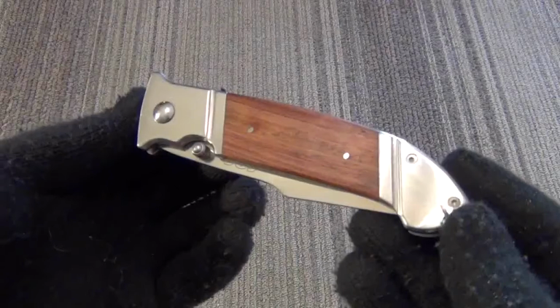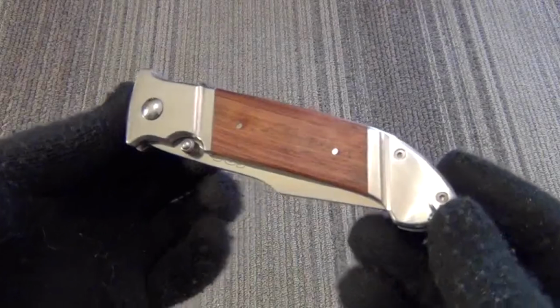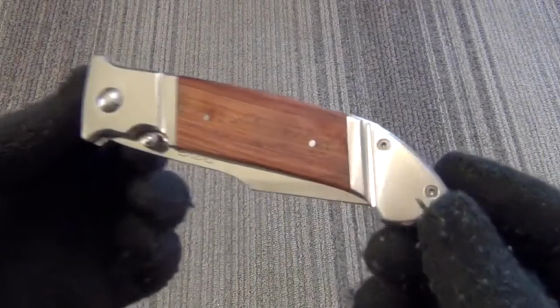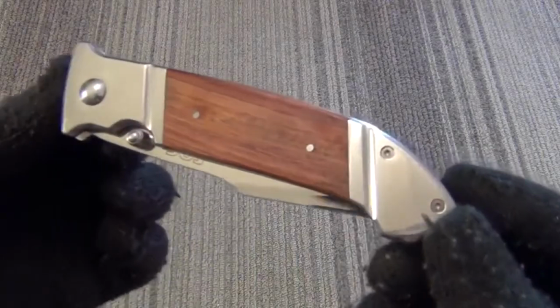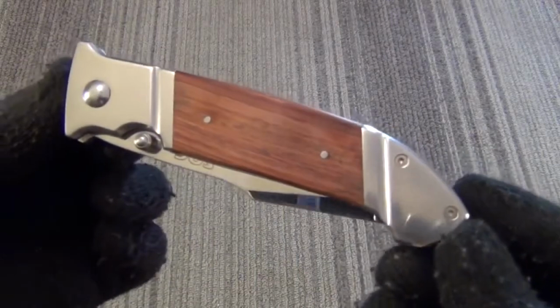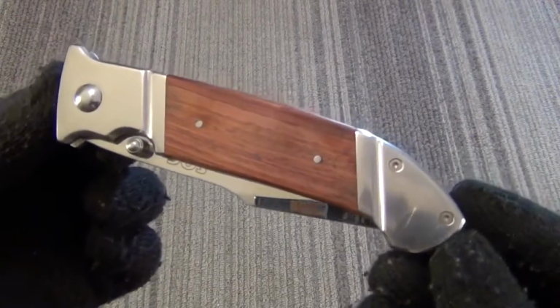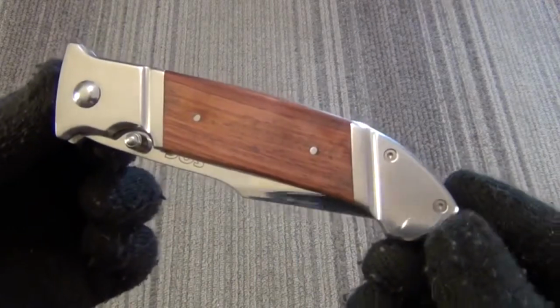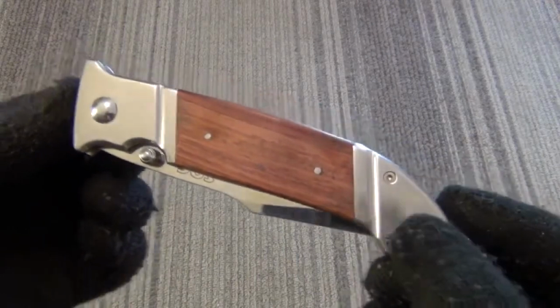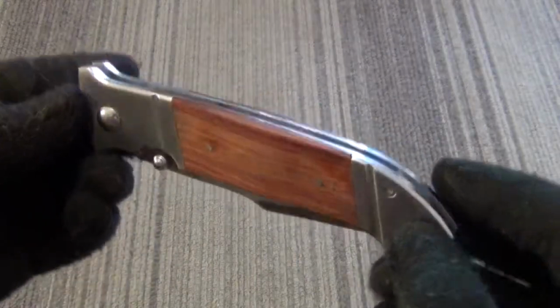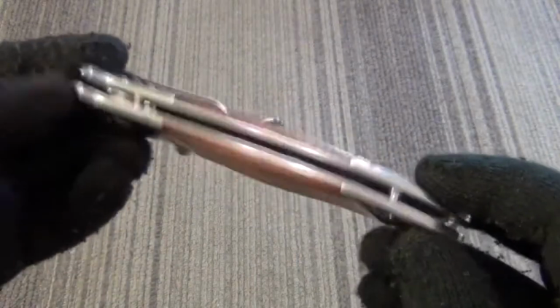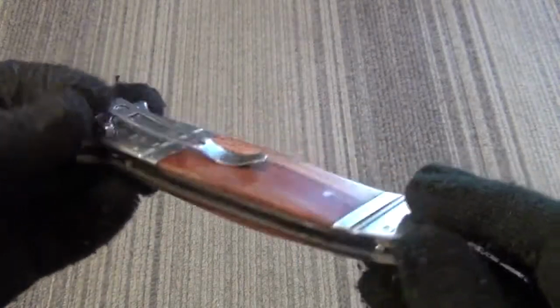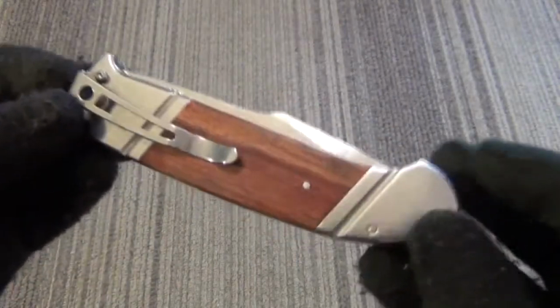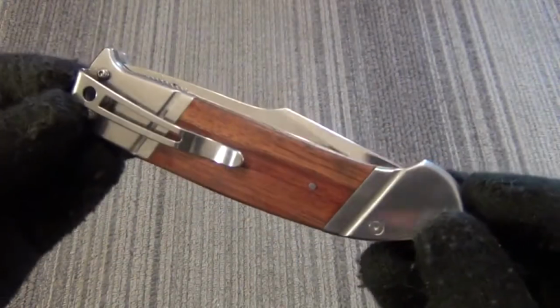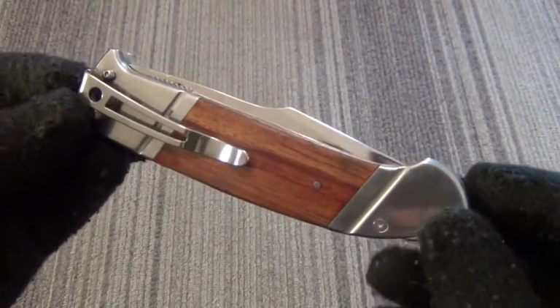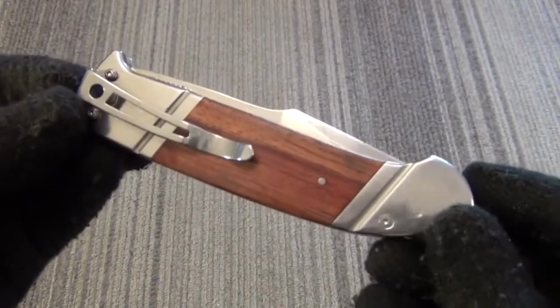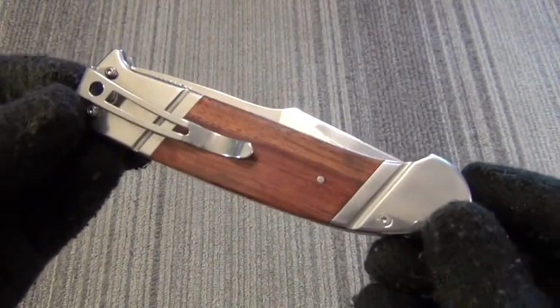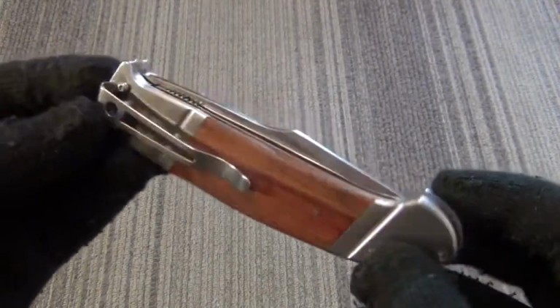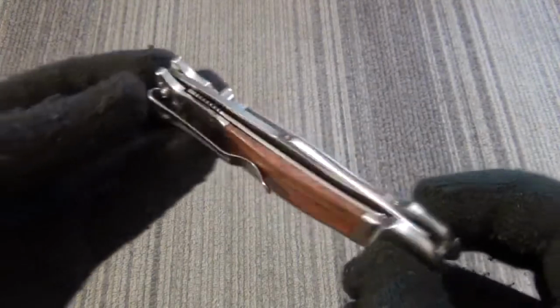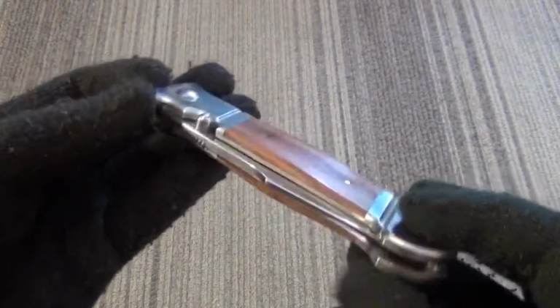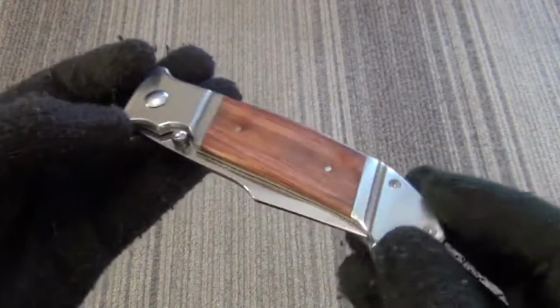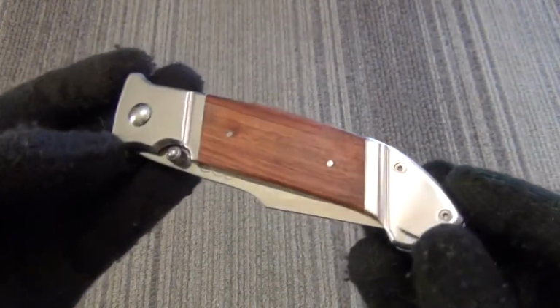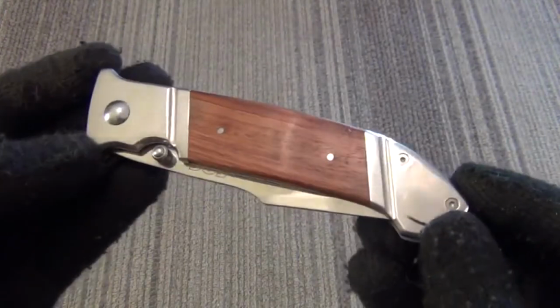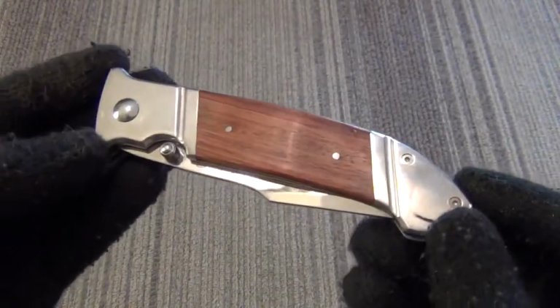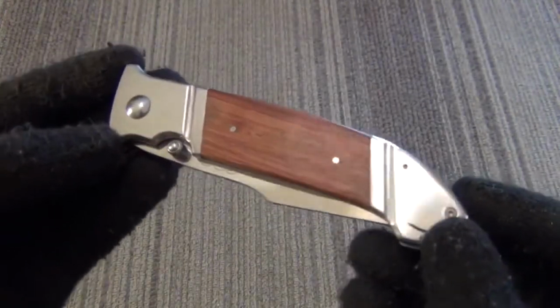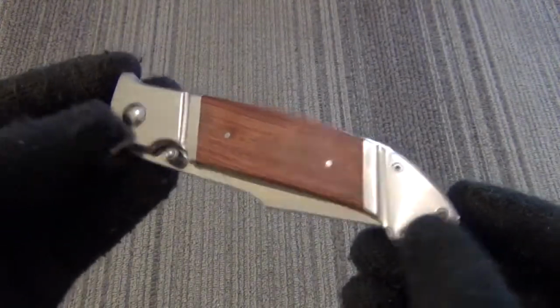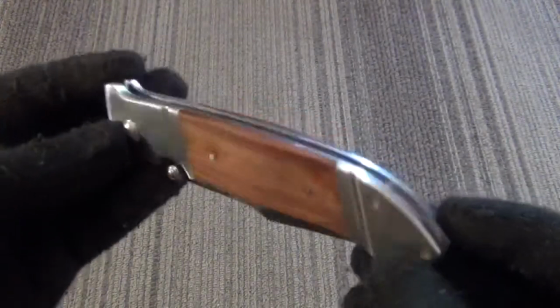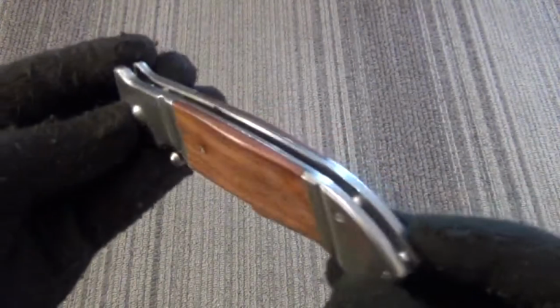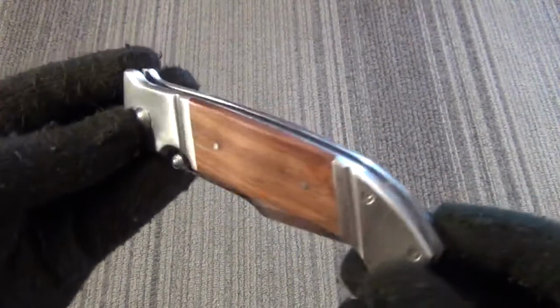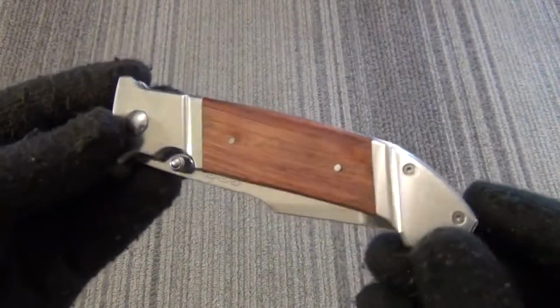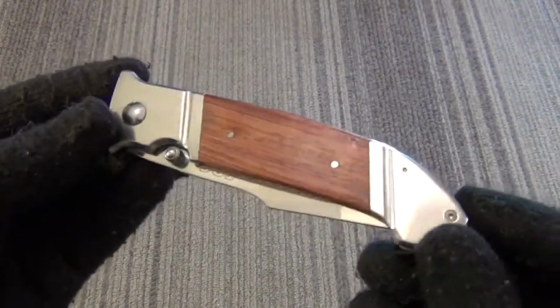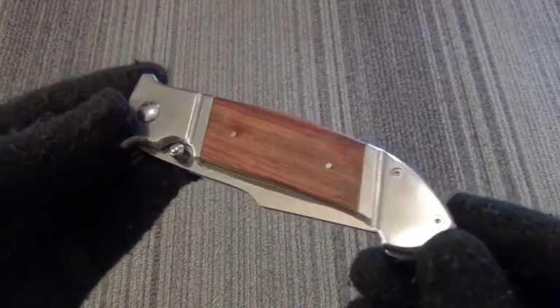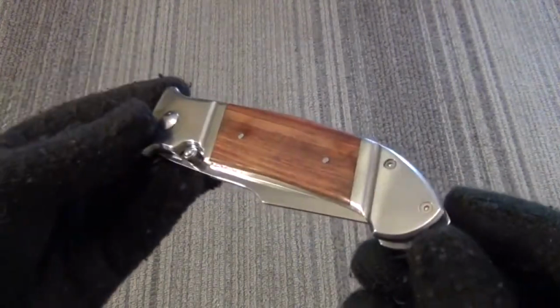Hey YouTube, got another knife review for you today. This is the SOG Fielder XL. This is a budget knife, which is good — it's between $20 and $30.